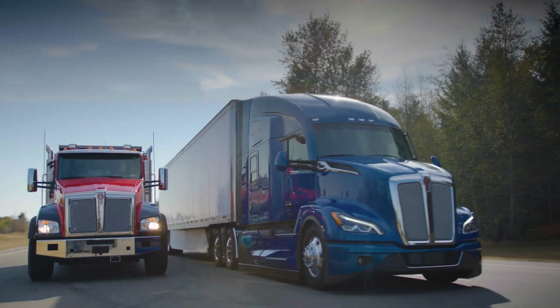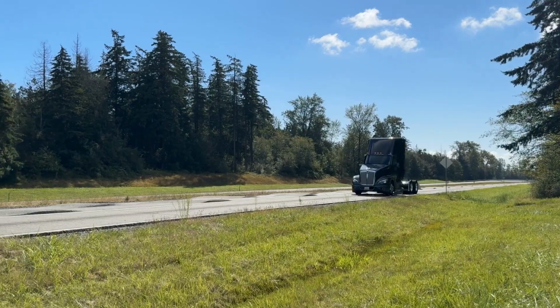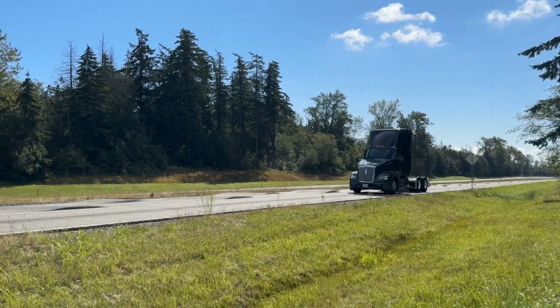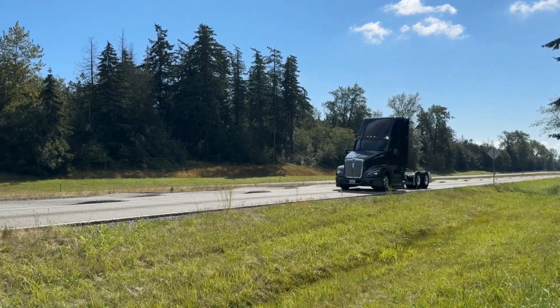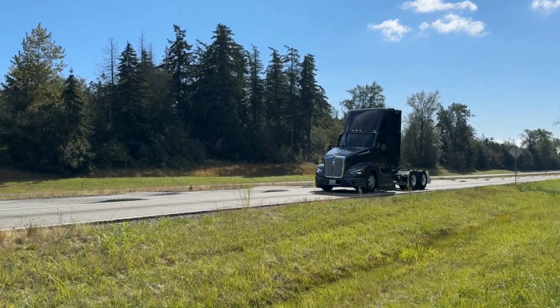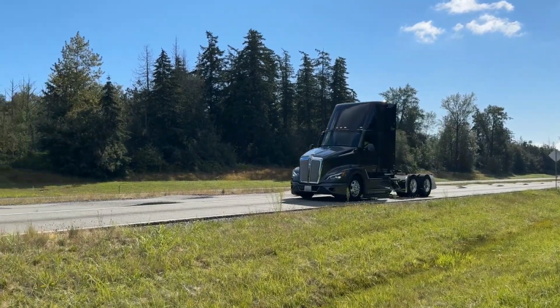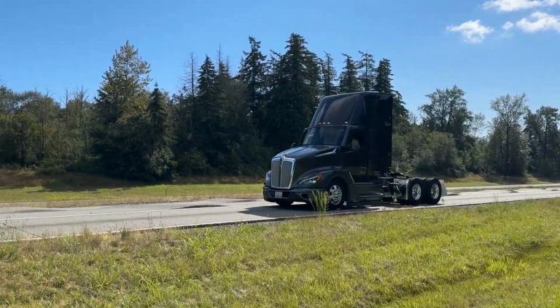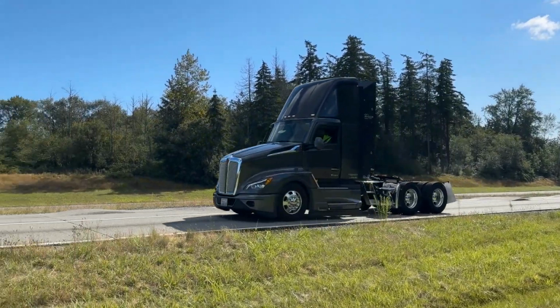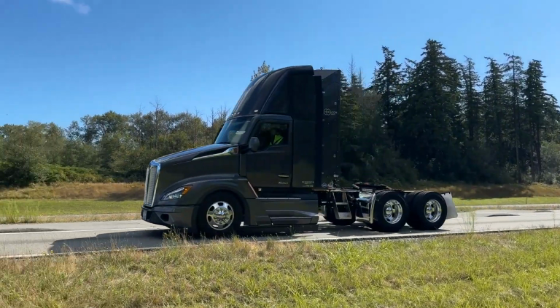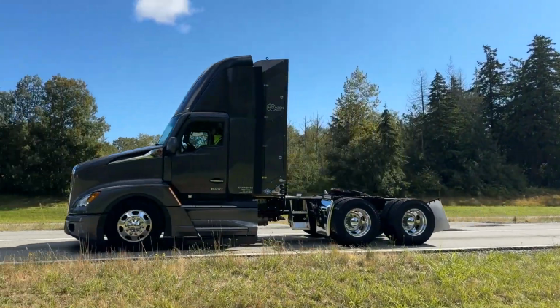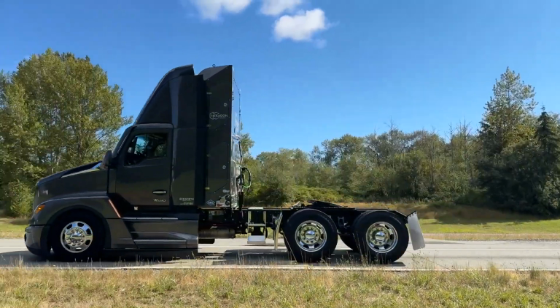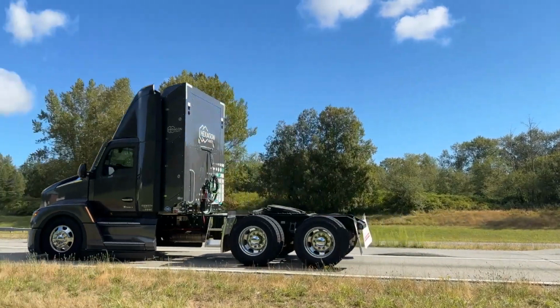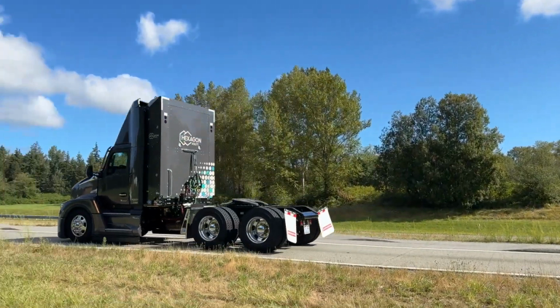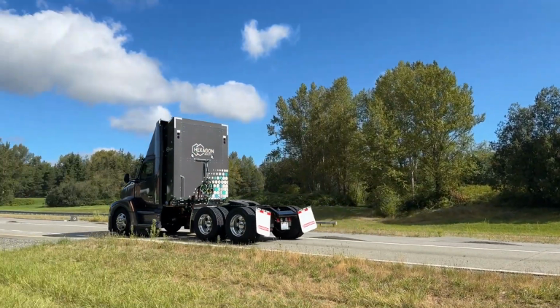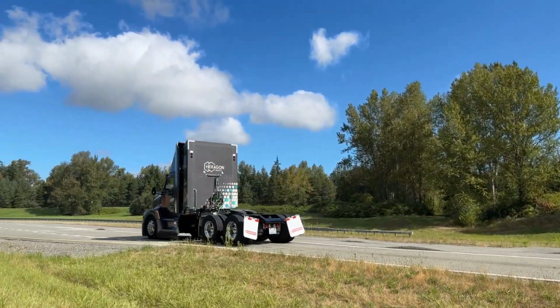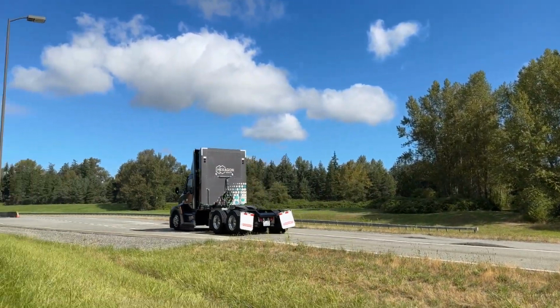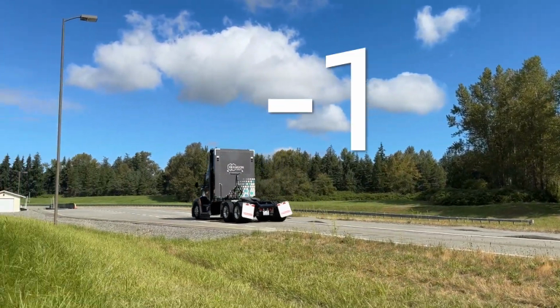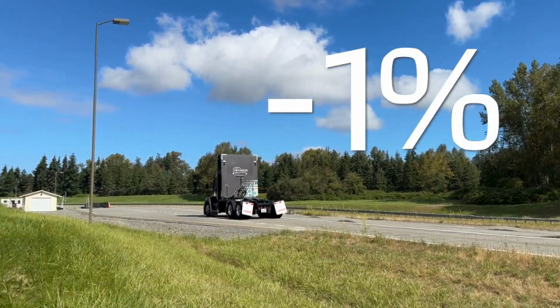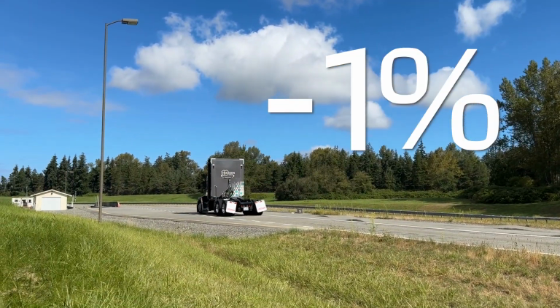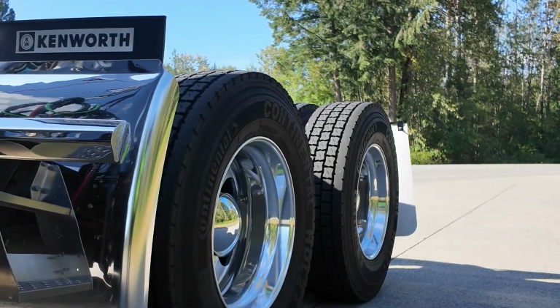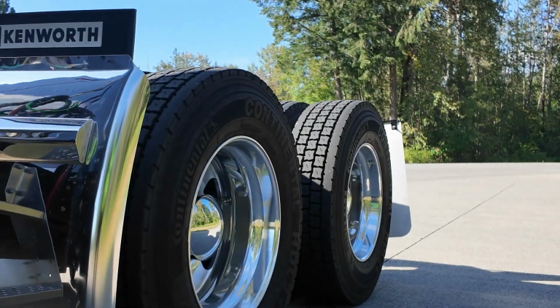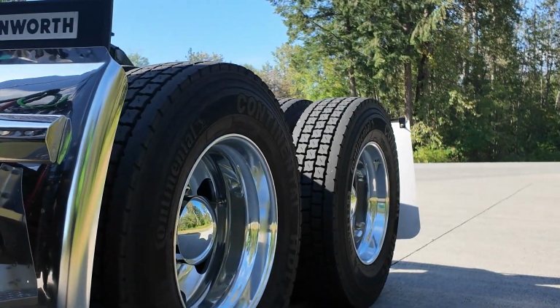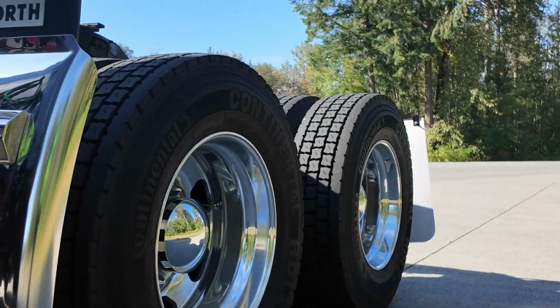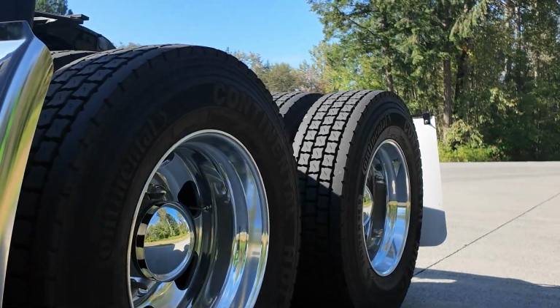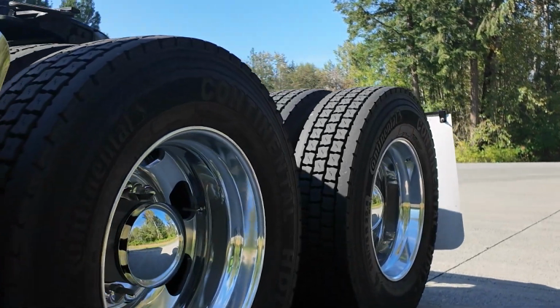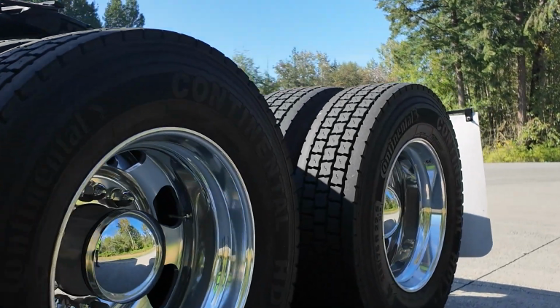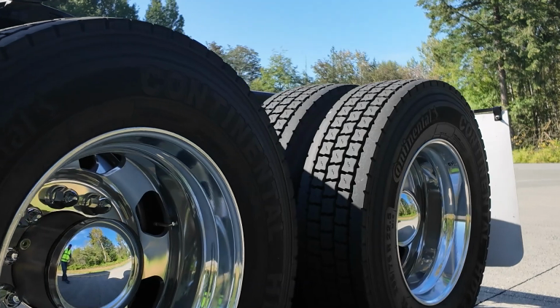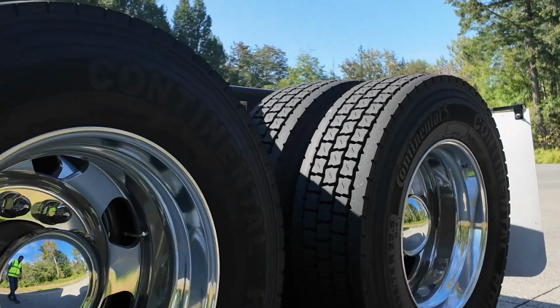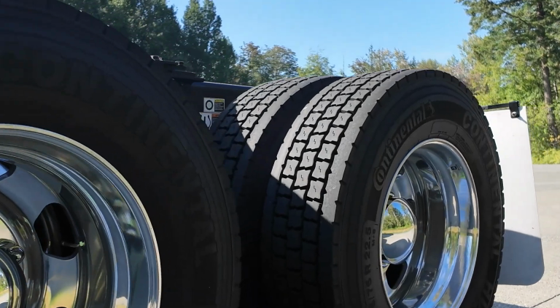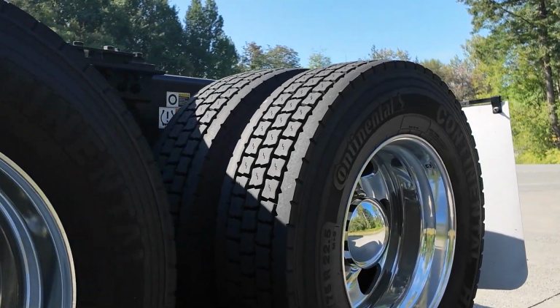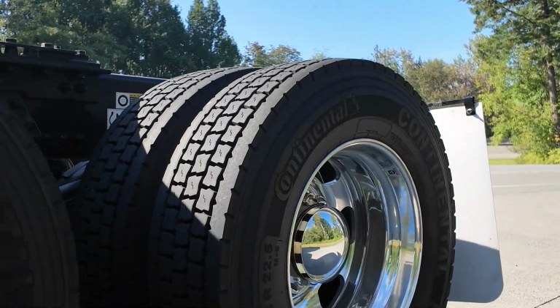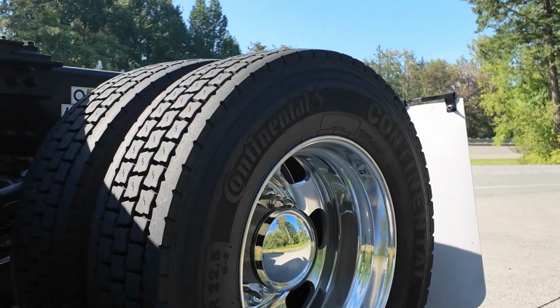A tire that is under-inflated by just 10 psi can negatively impact fuel economy by up to 1%, and a properly inflated tire will wear evenly and last longer, benefiting your bottom line.